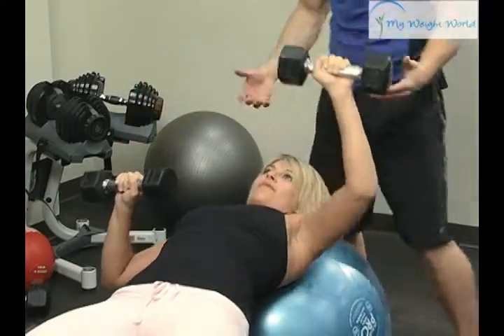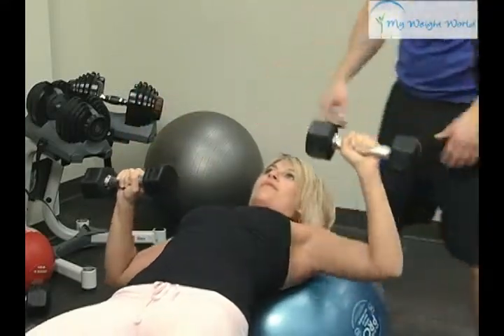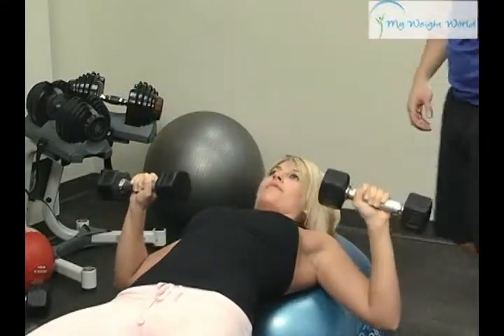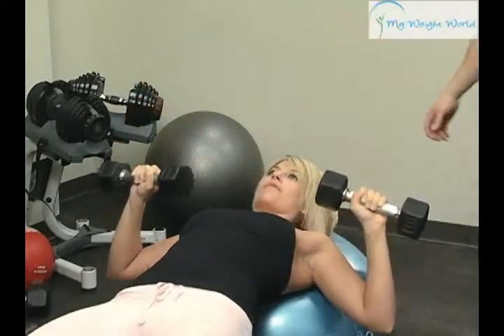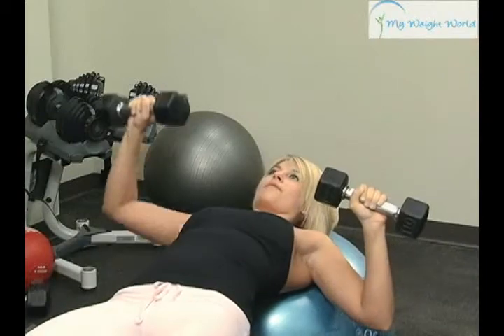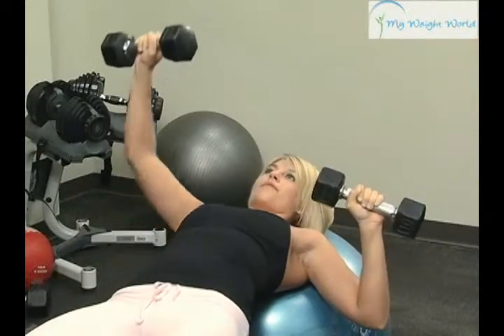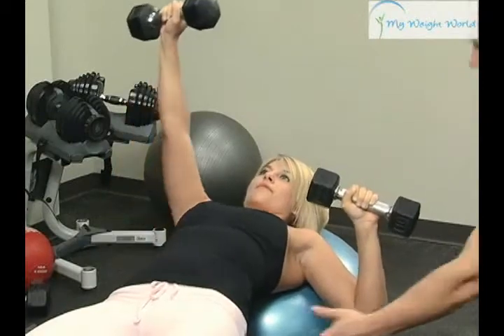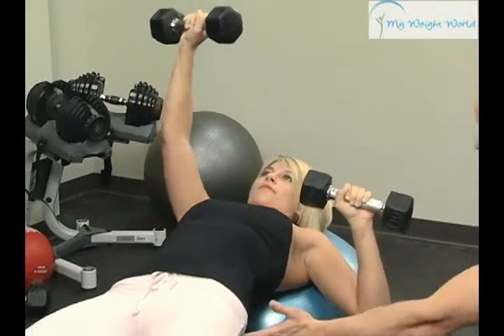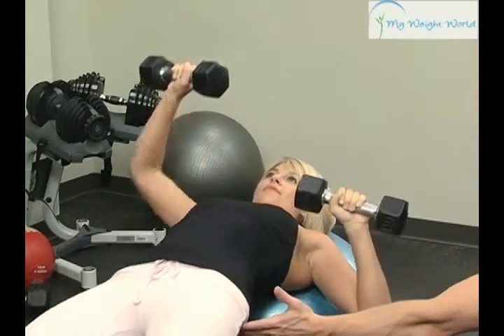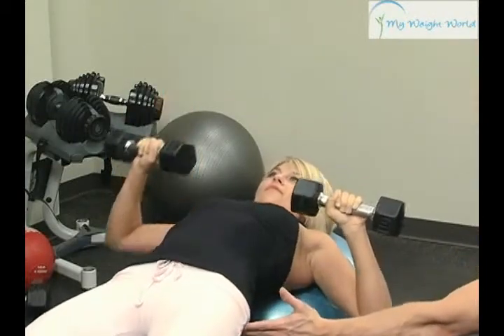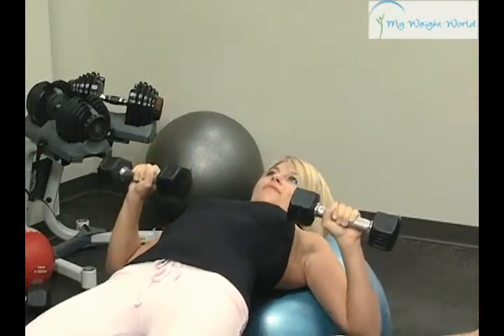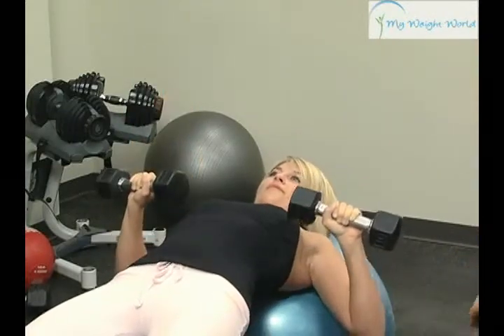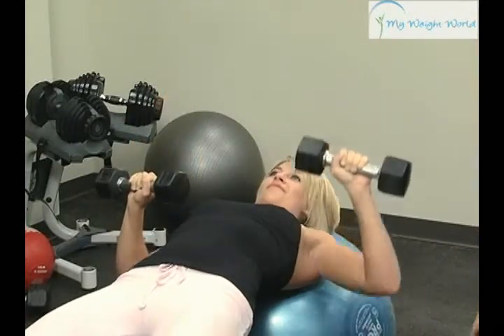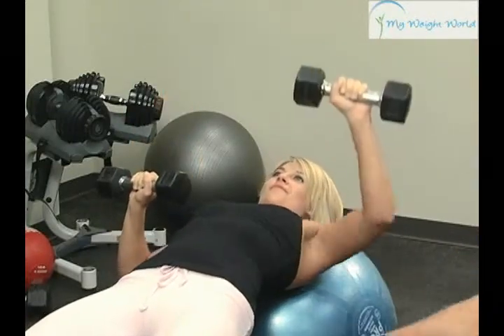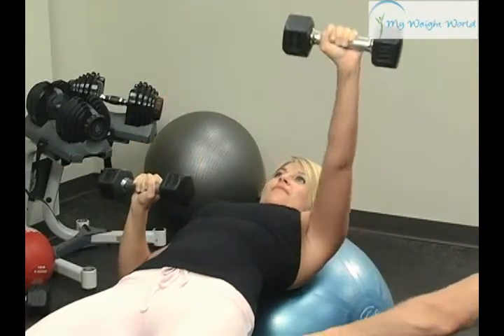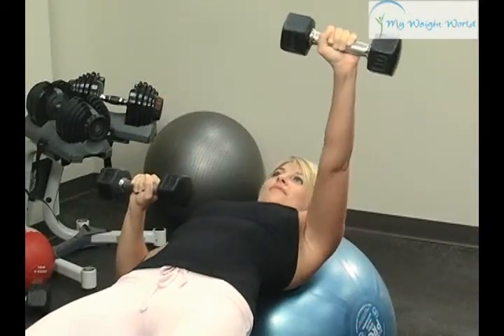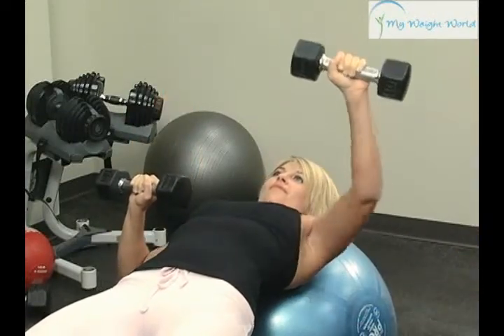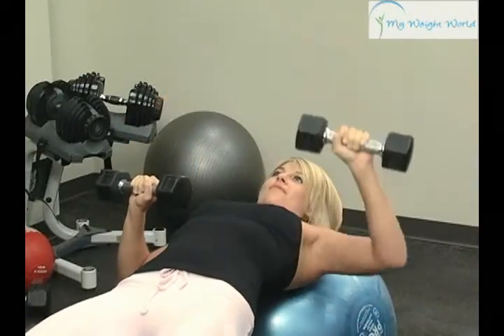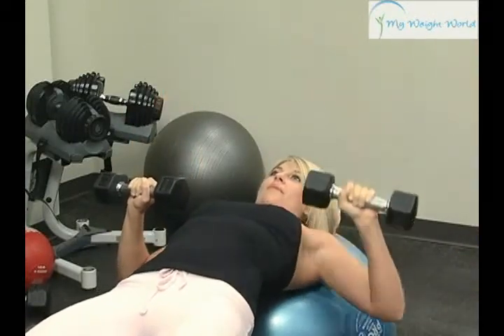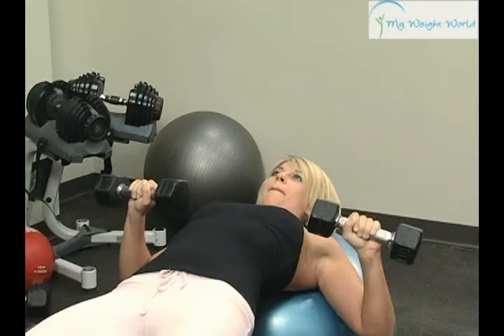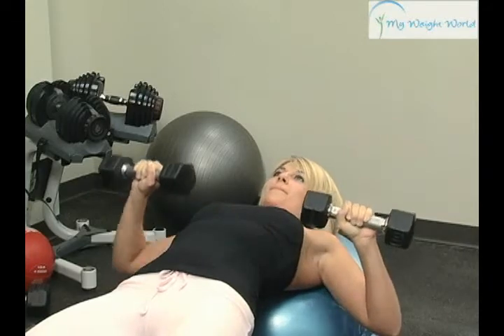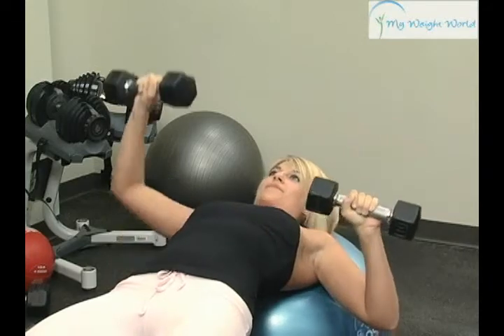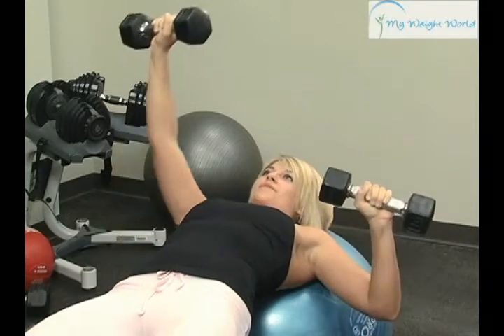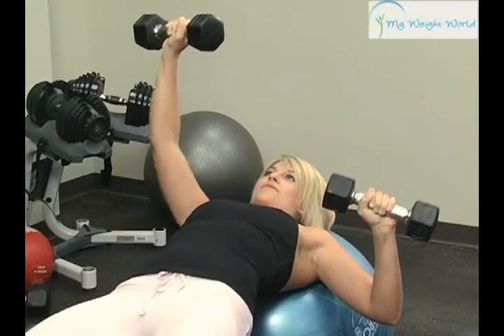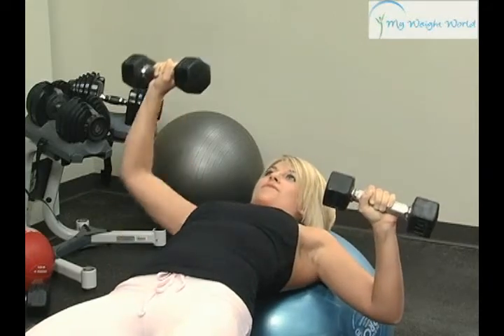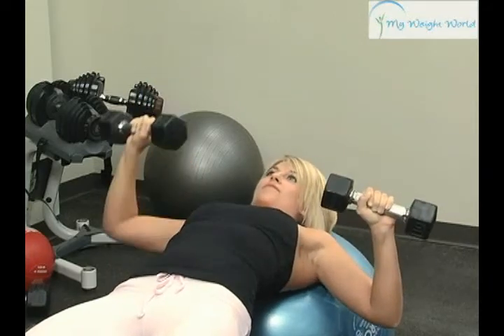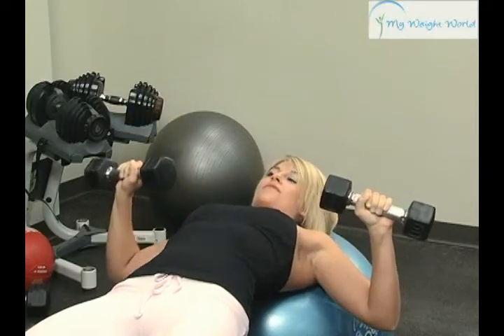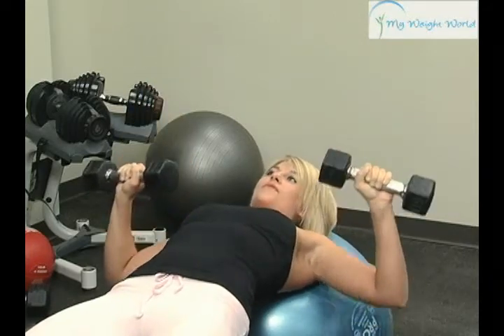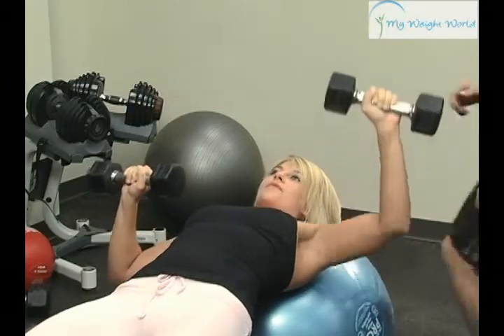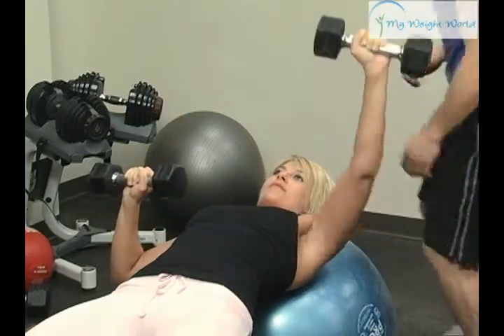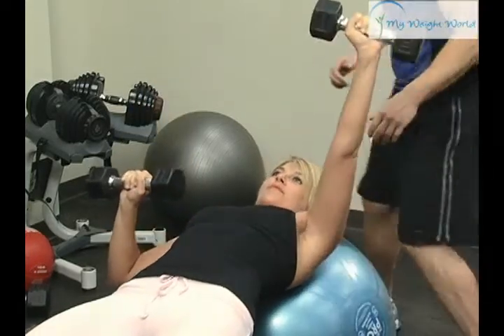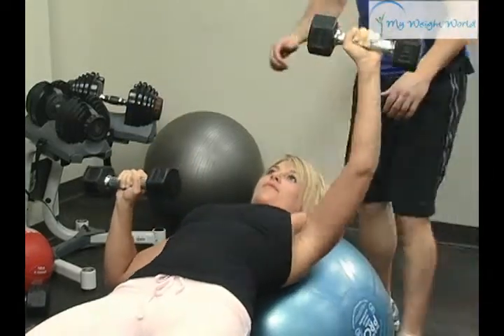You're doing an awesome job. Keep your hips up just a little bit higher. Keep those glutes nice and tight. Excellent job.